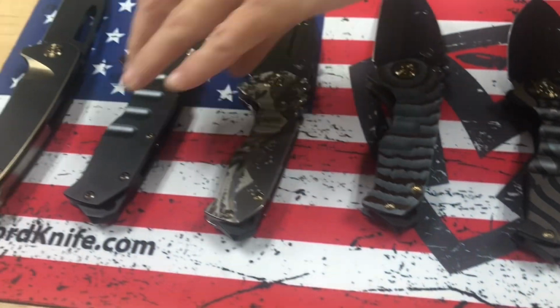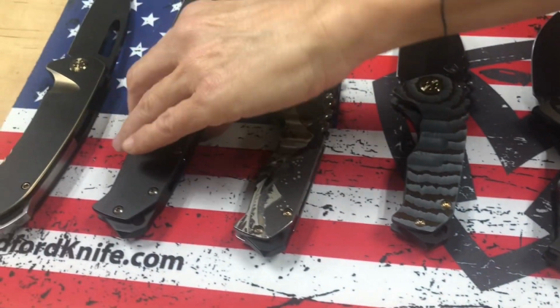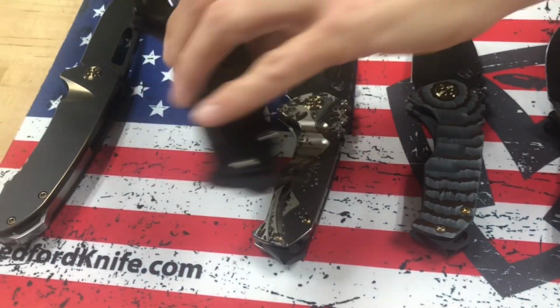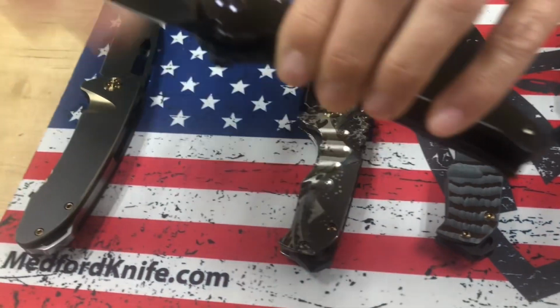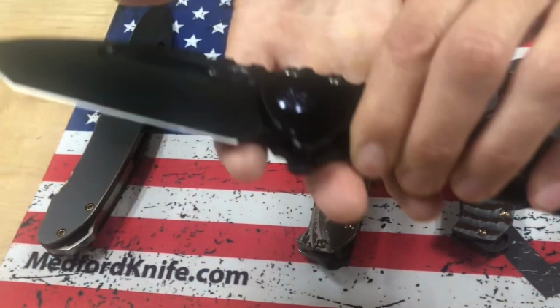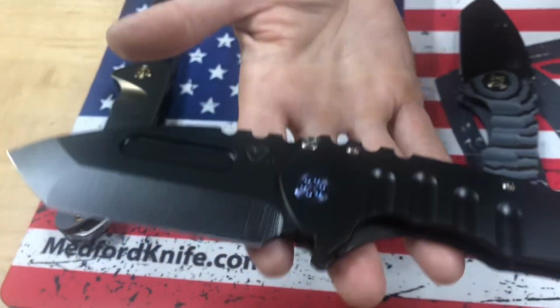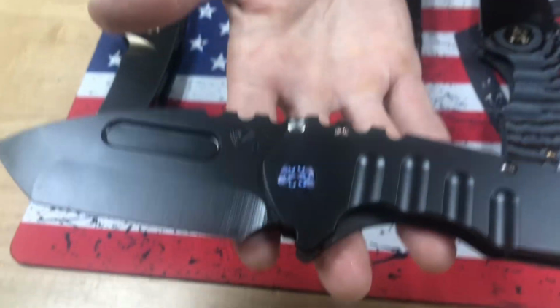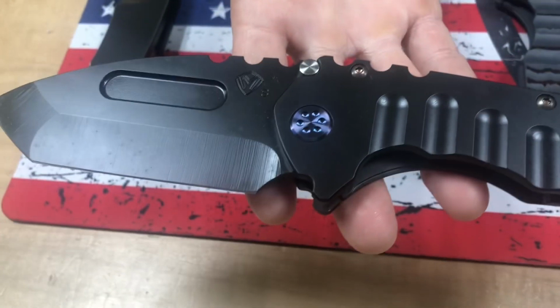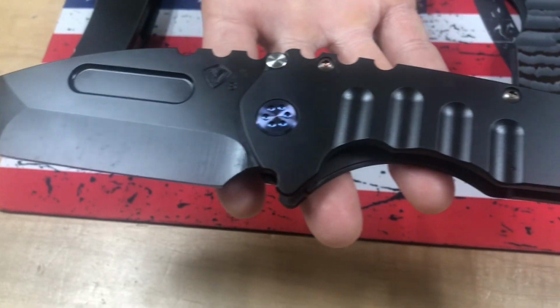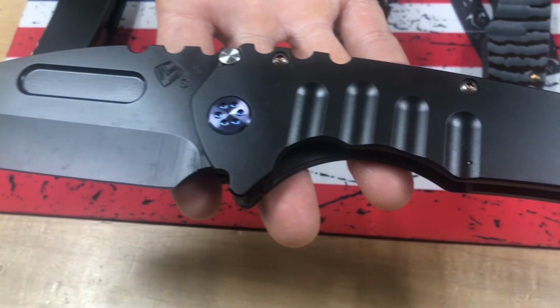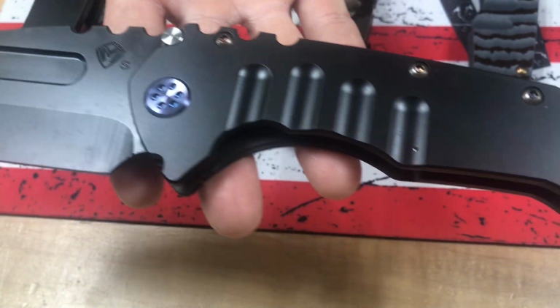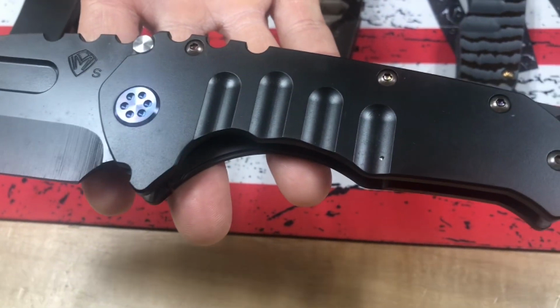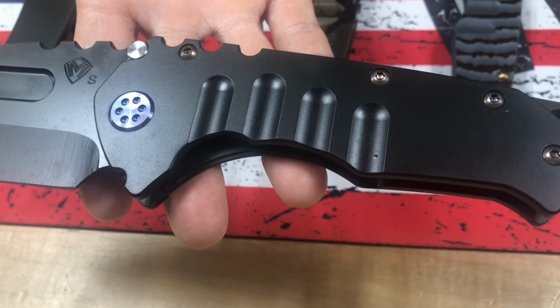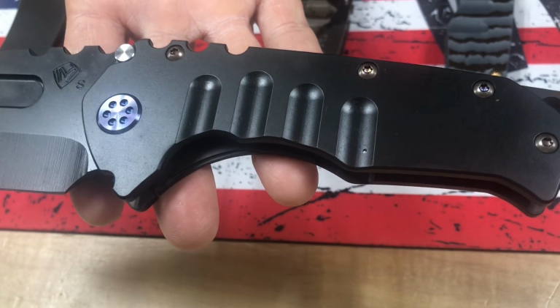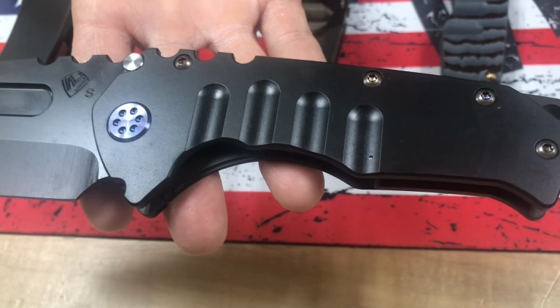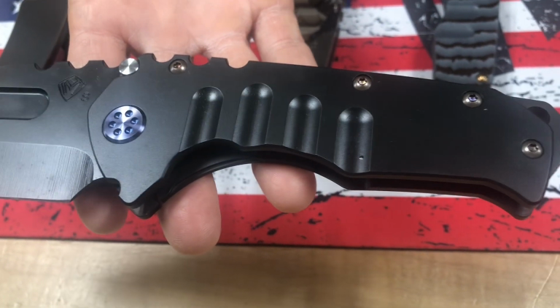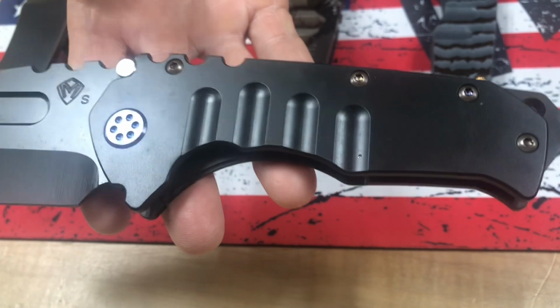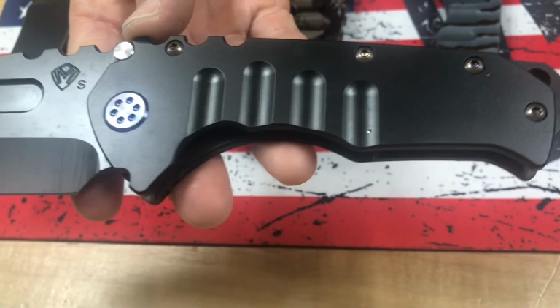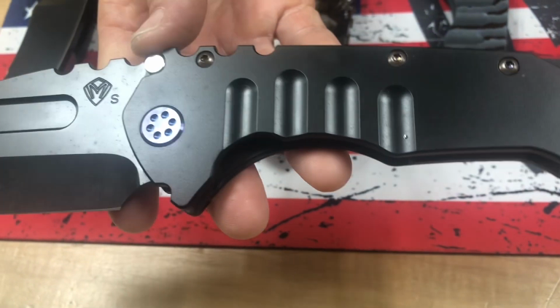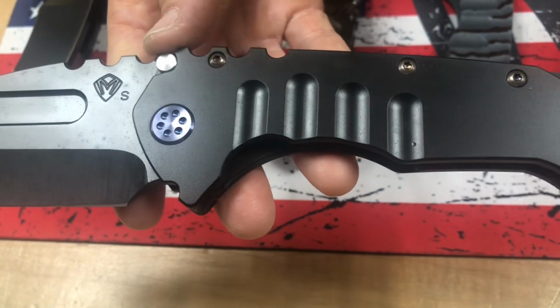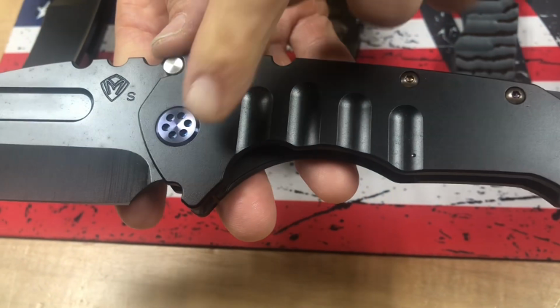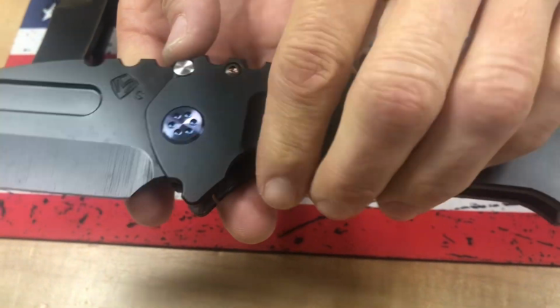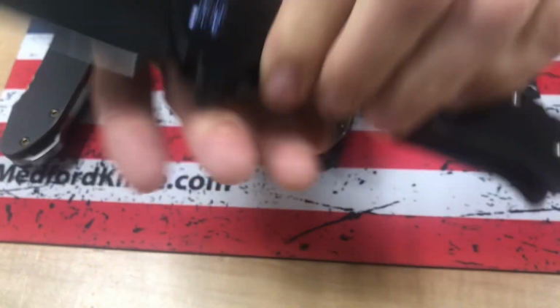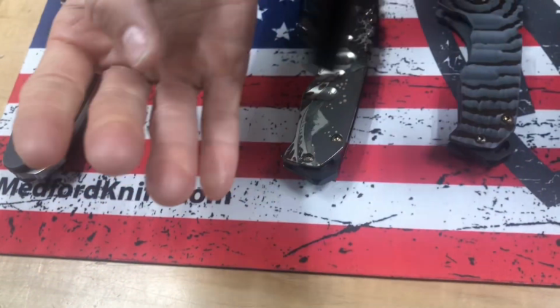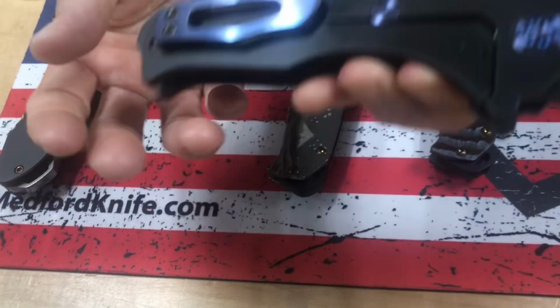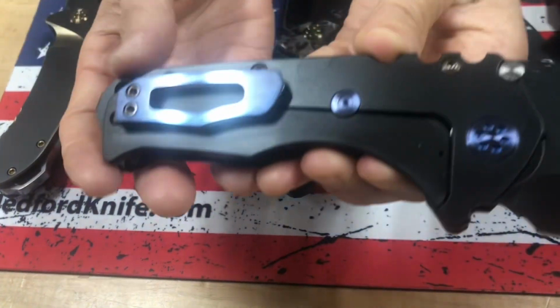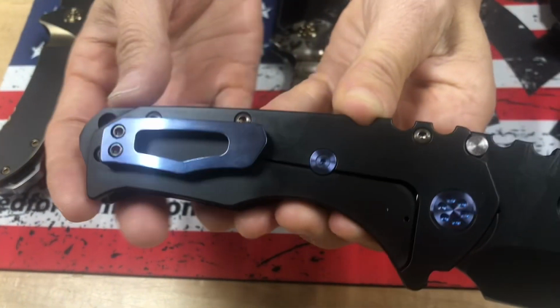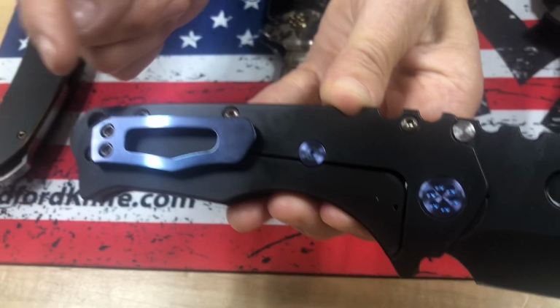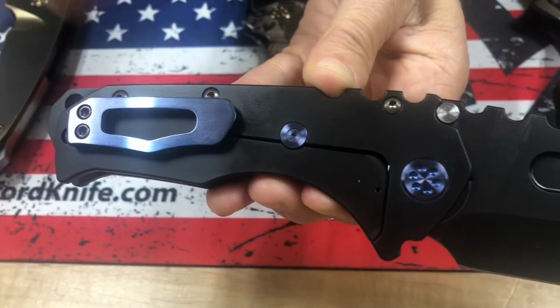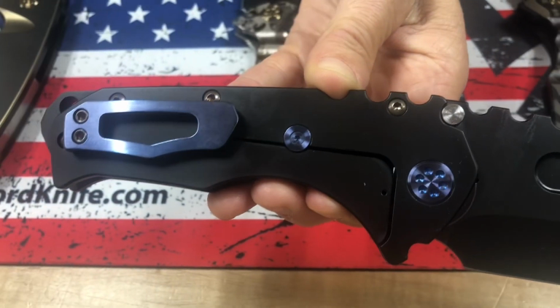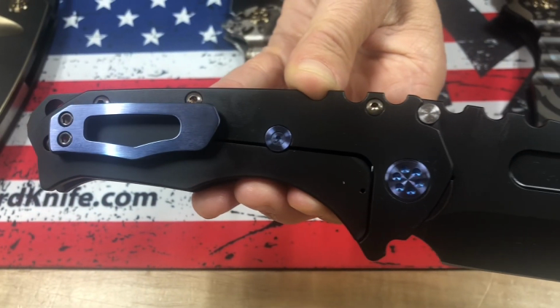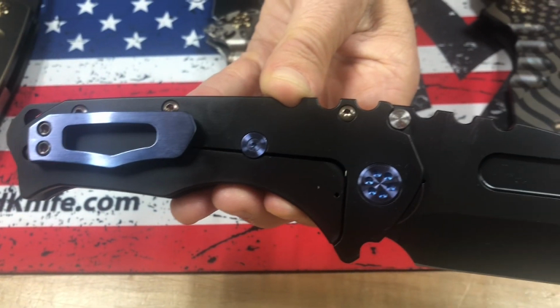Full-size Praetorian T — S35, PVD Tonto, PVD handles and breaker with a very pretty blue pivot and spacers and a brushed blue clip.